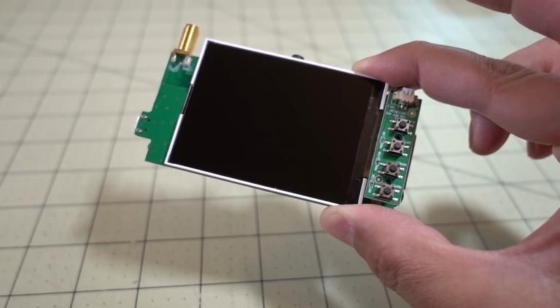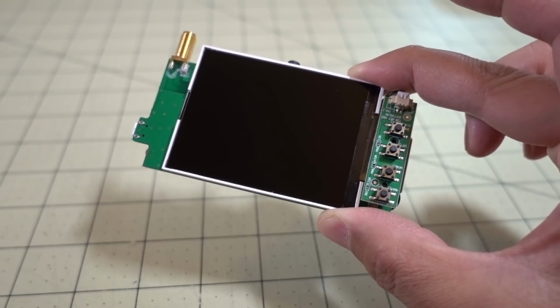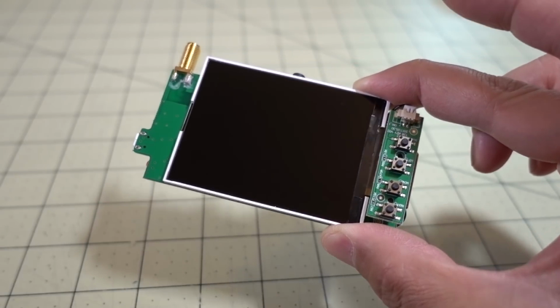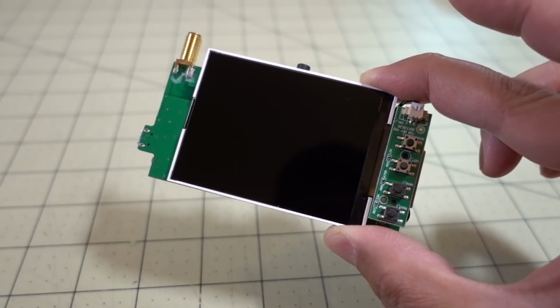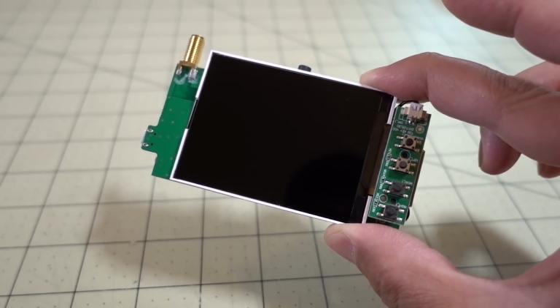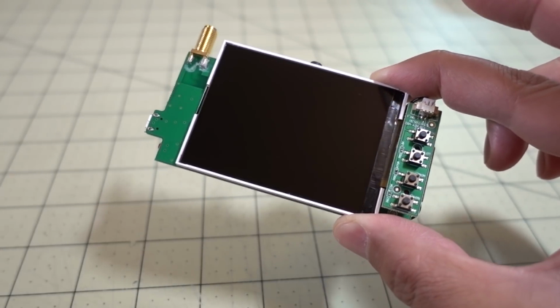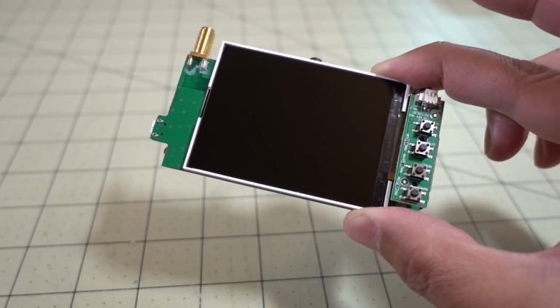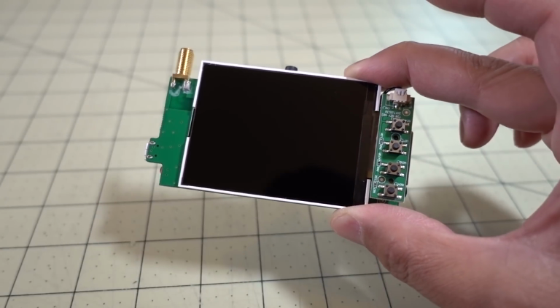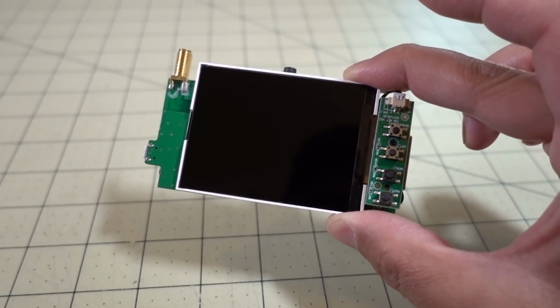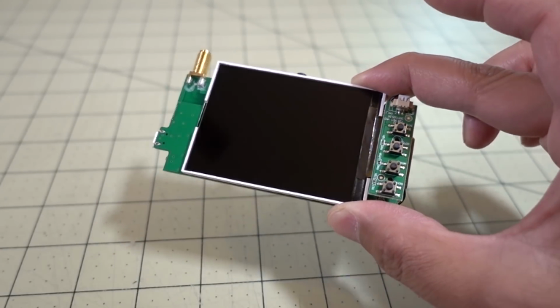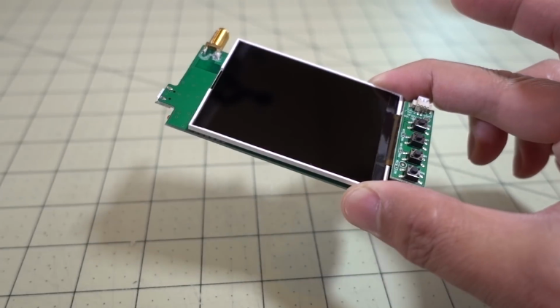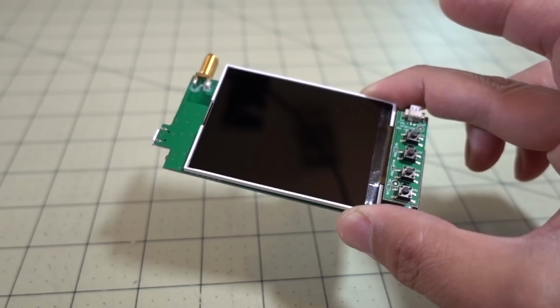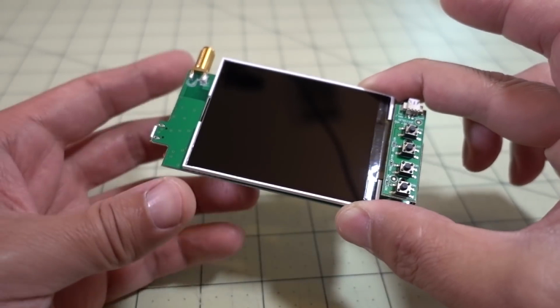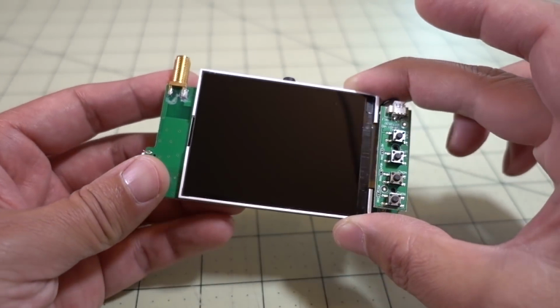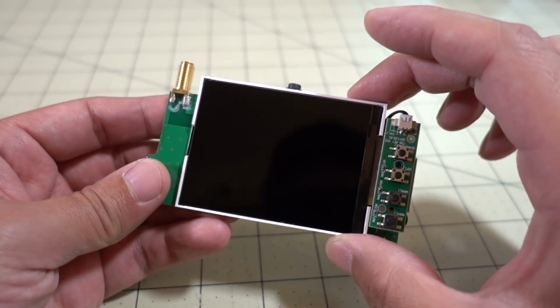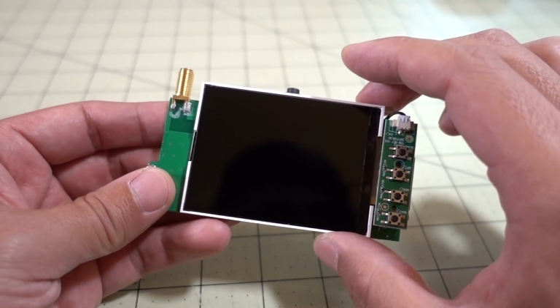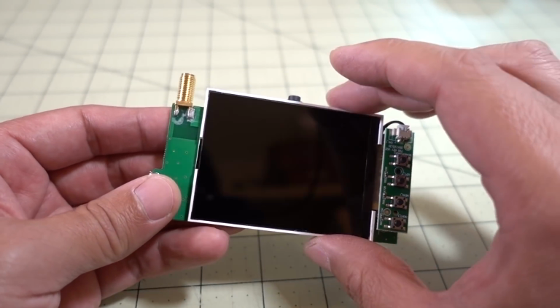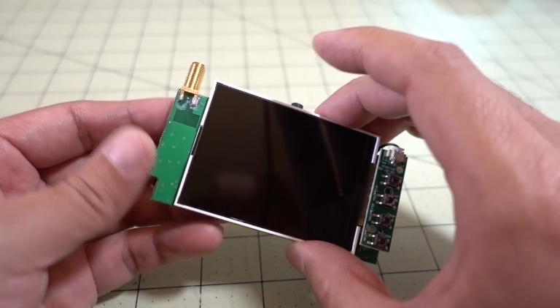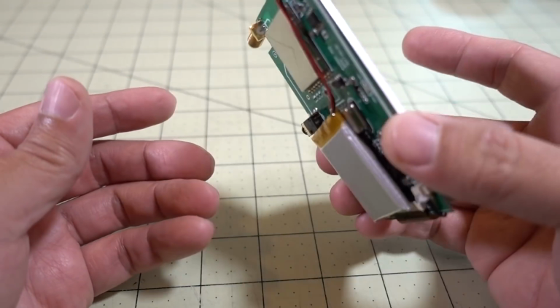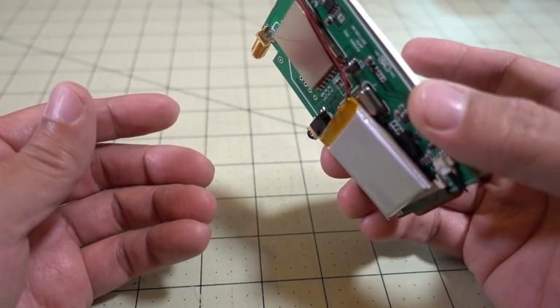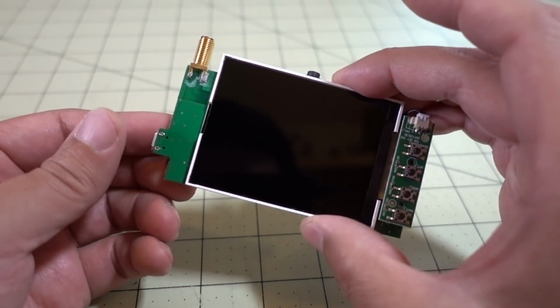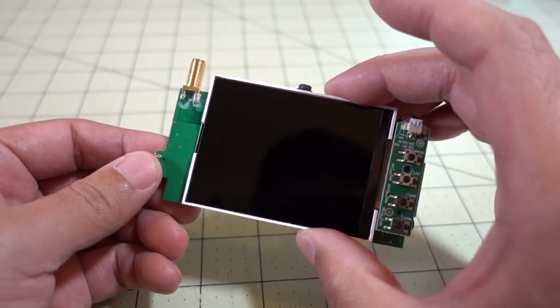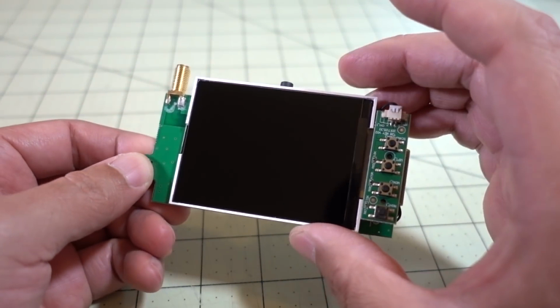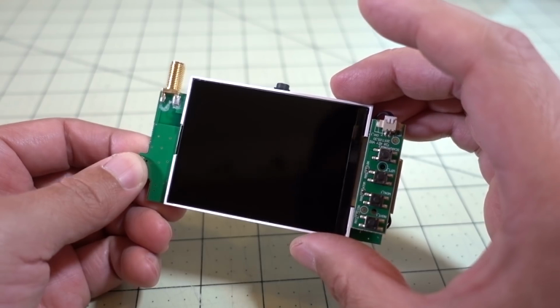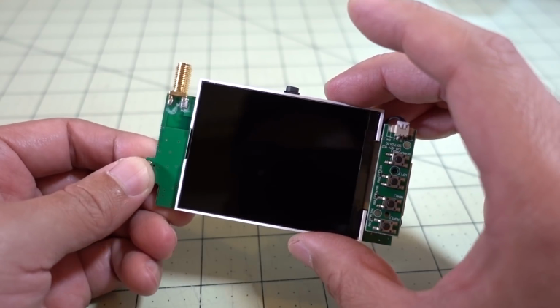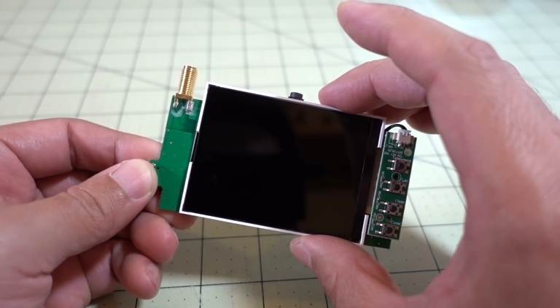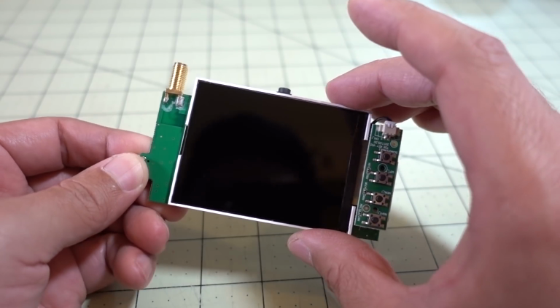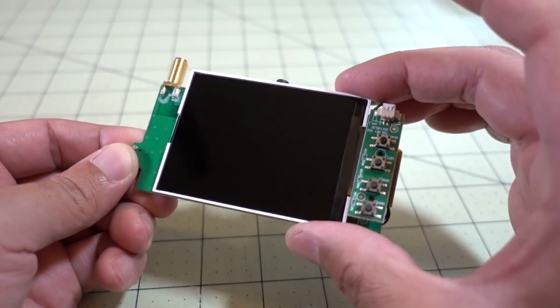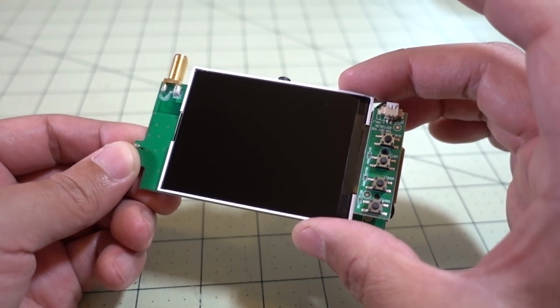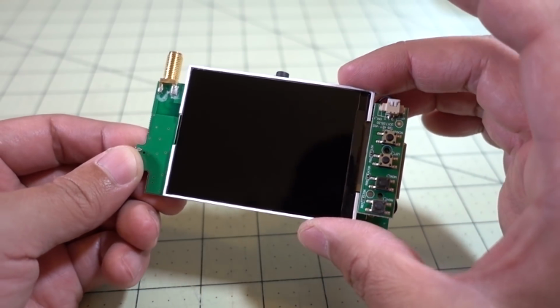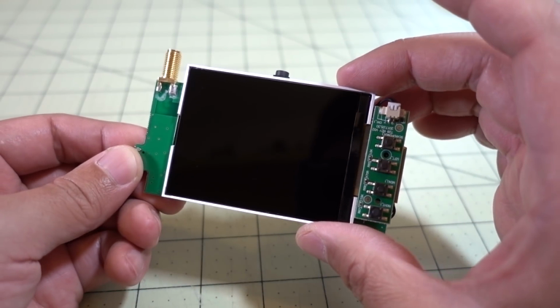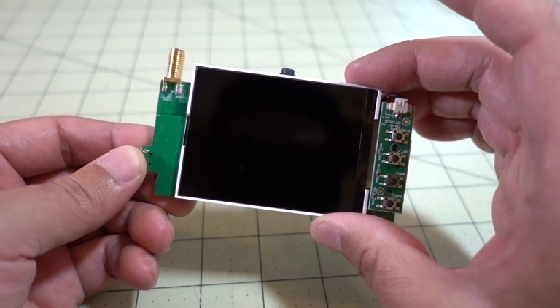Hey guys, I've got another little mod video for you. It's not really much of a mod, but I was kind of surprised that no one has done this — I didn't see any videos on this. This is basically an FPV monitor using the guts from the E-Sheen VR-06 goggles.